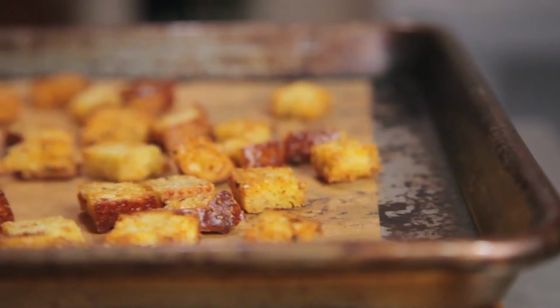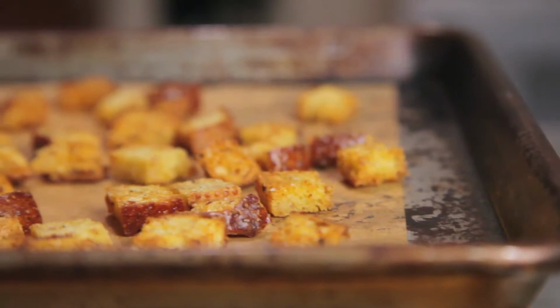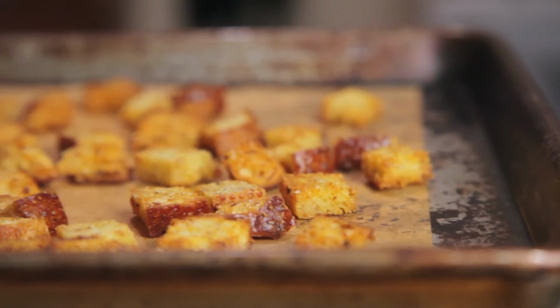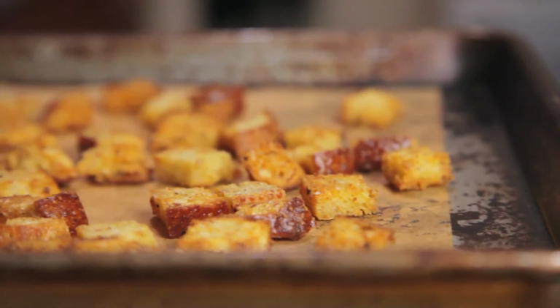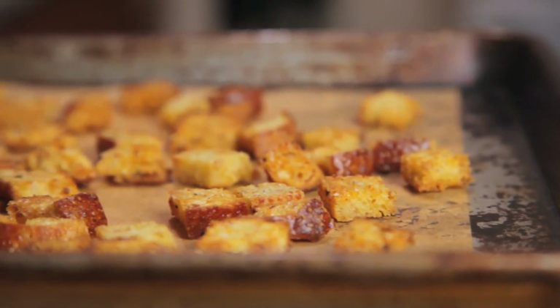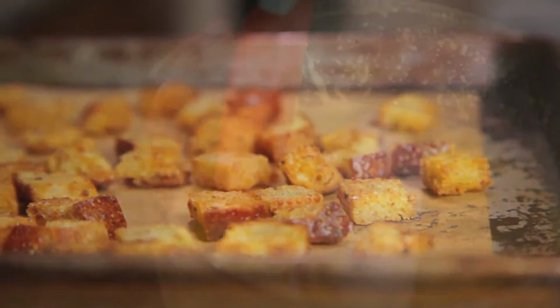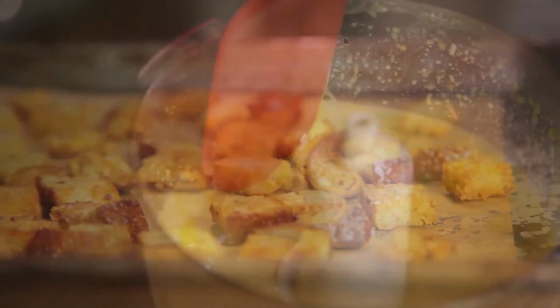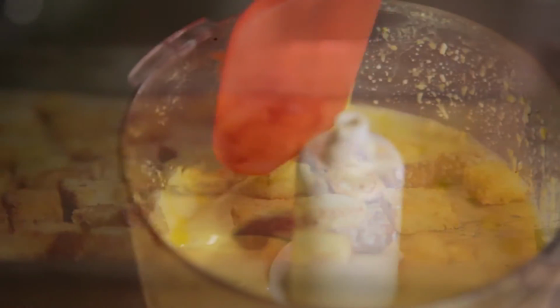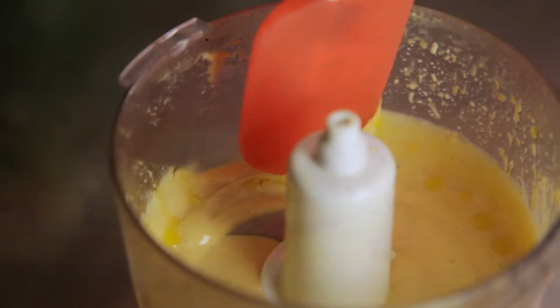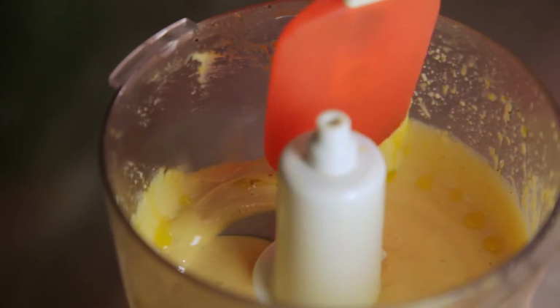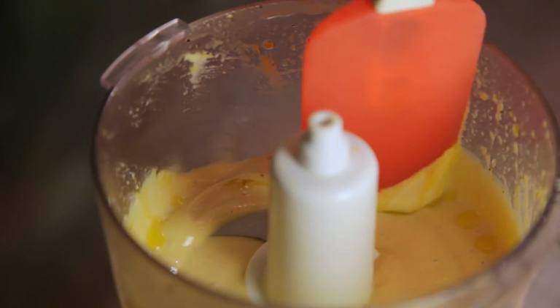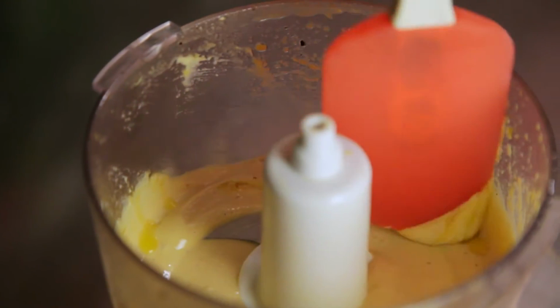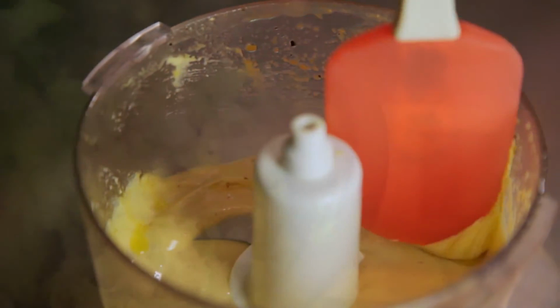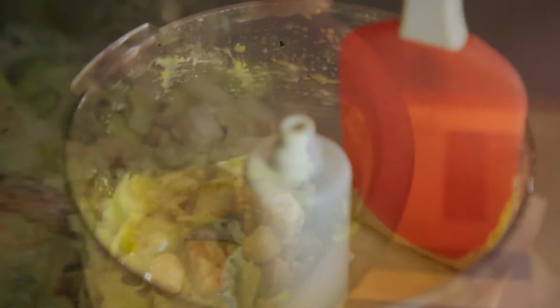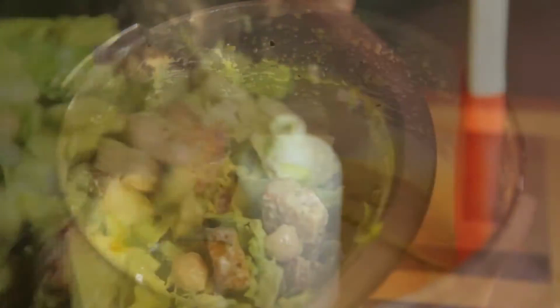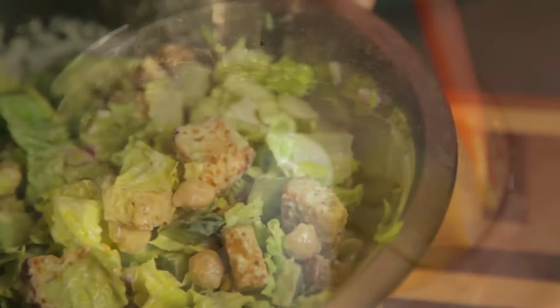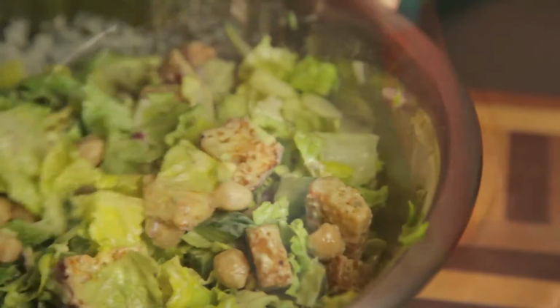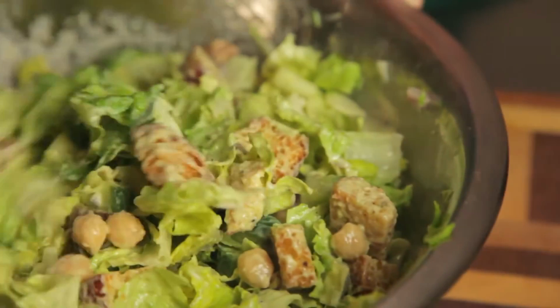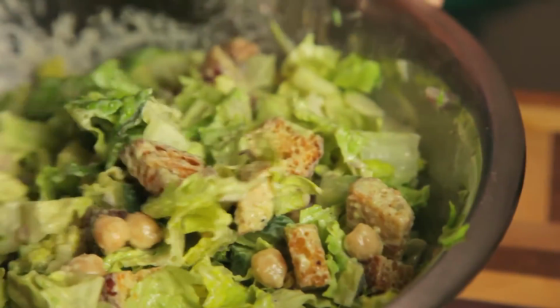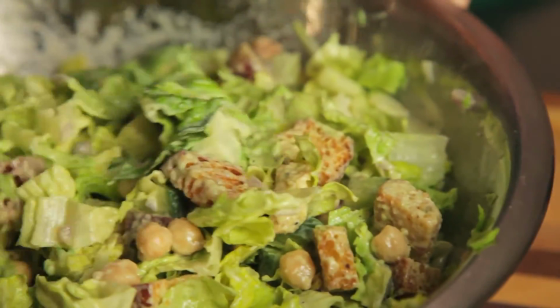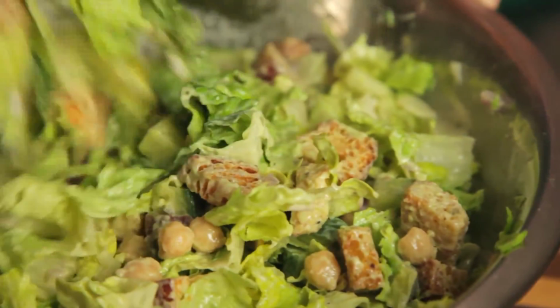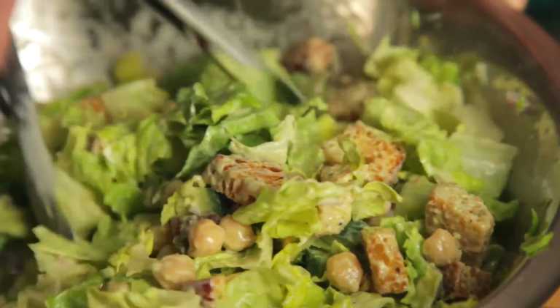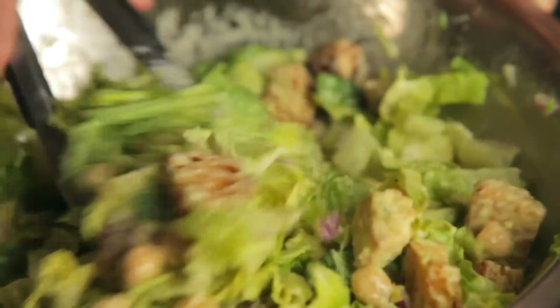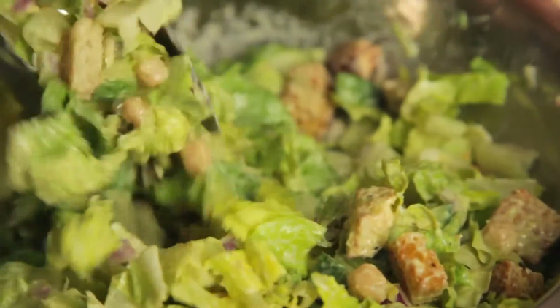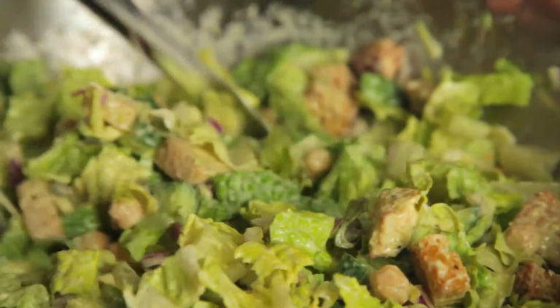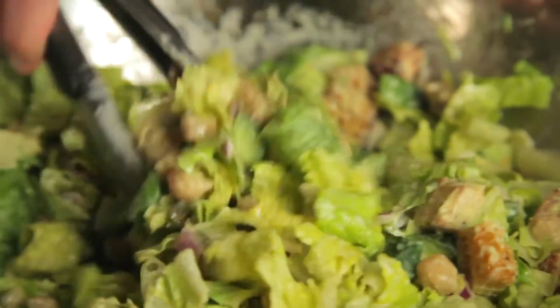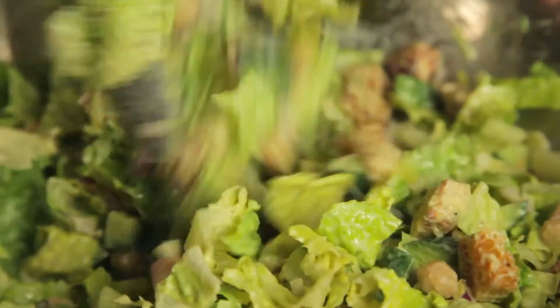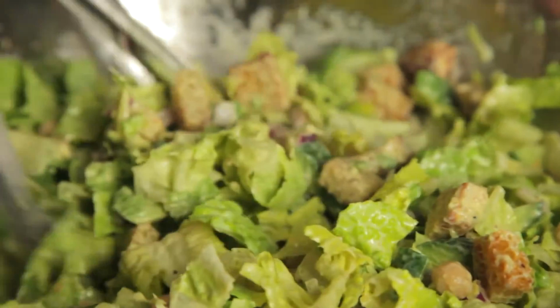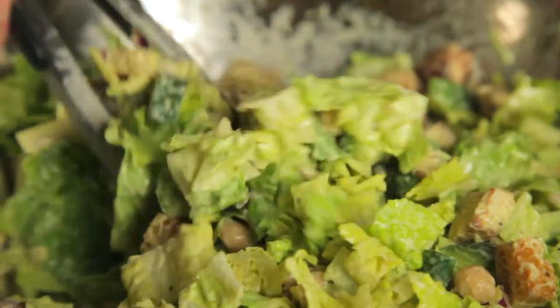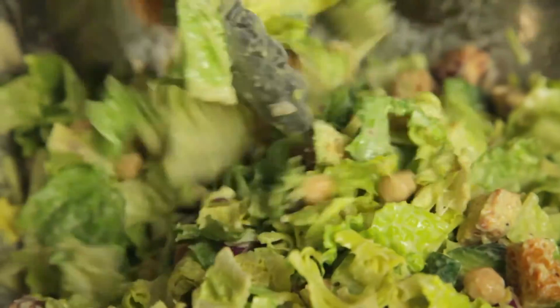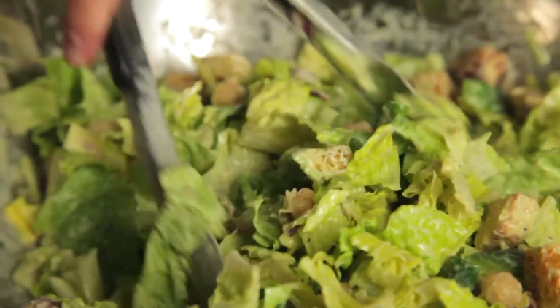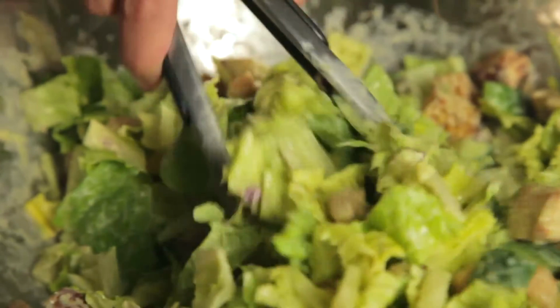Crunchy garlic croutons, creamy homemade dressing, and a few timeless veggies come together to make a vegan Caesar that will have friends begging you for the recipe. I'm not even kidding.